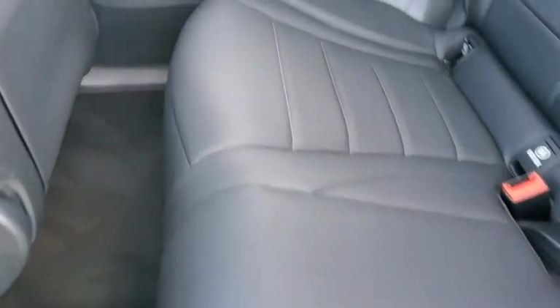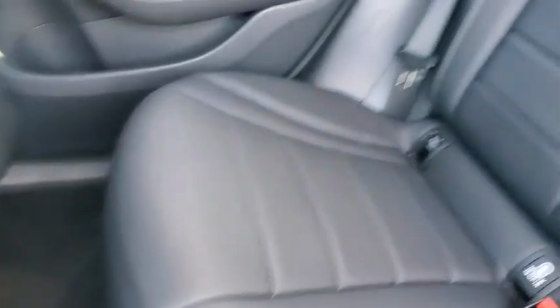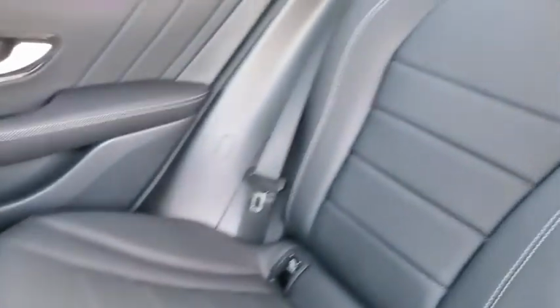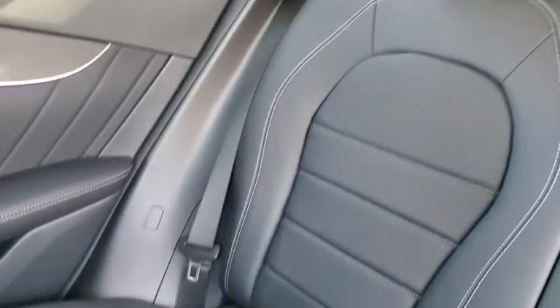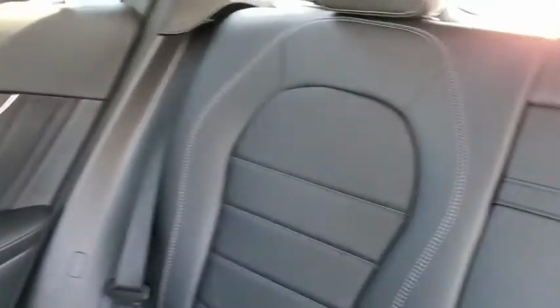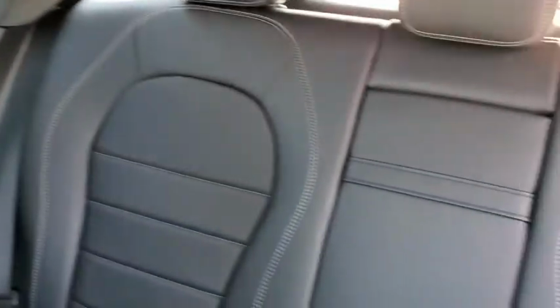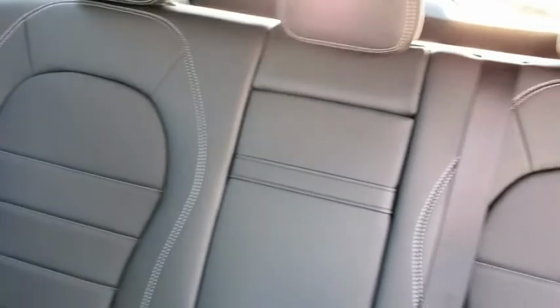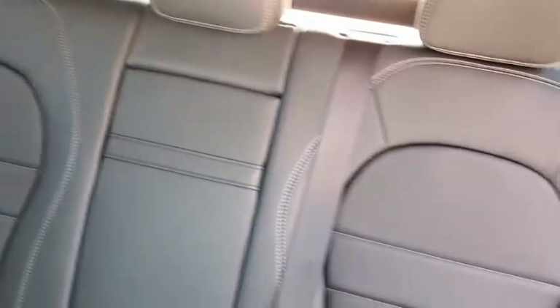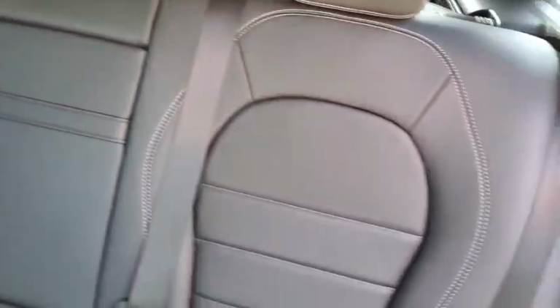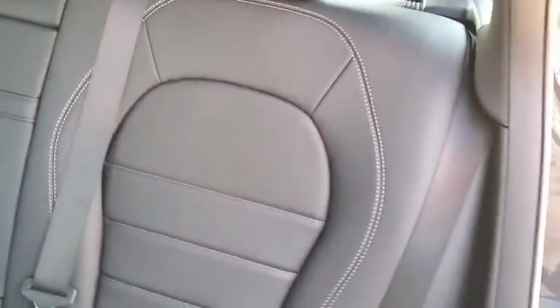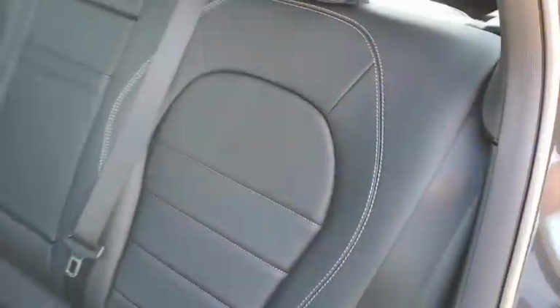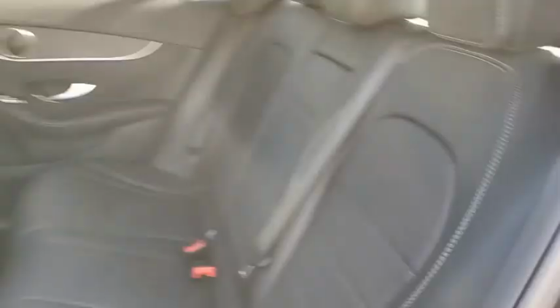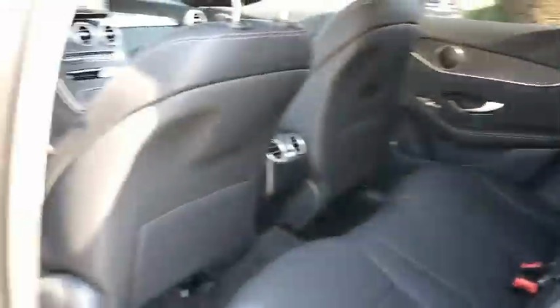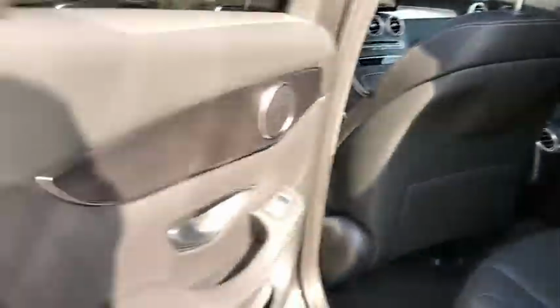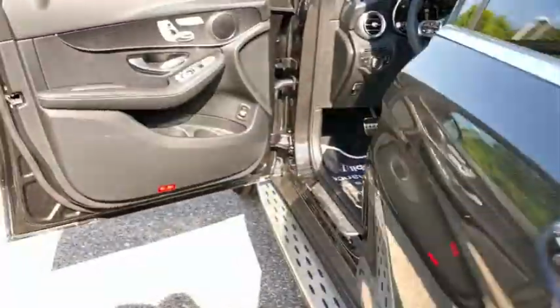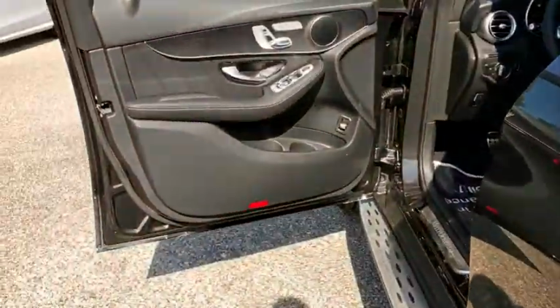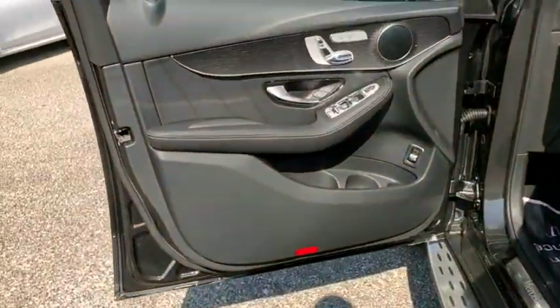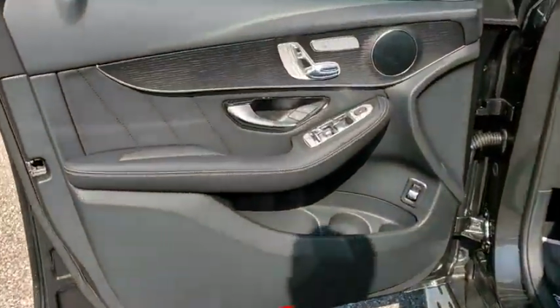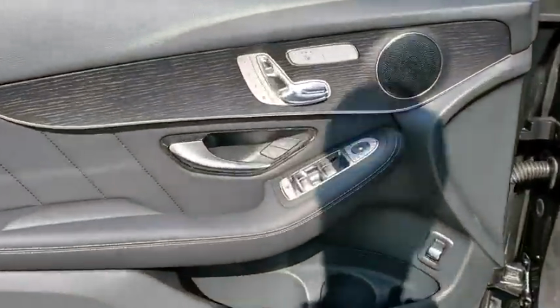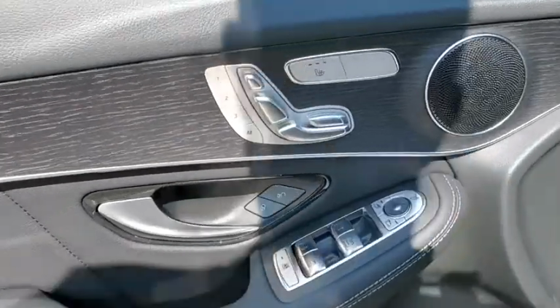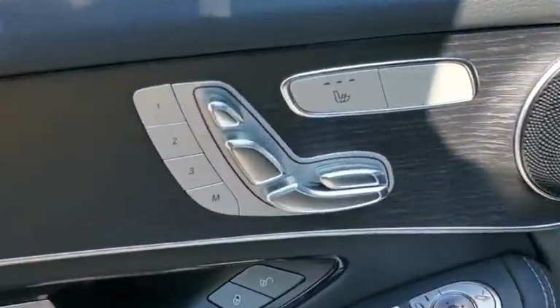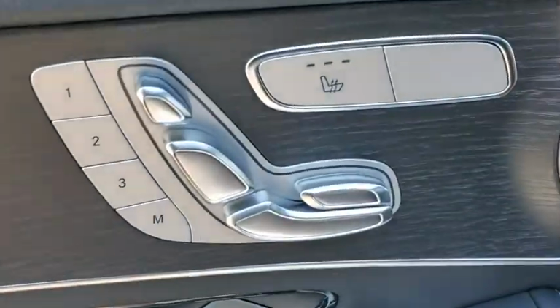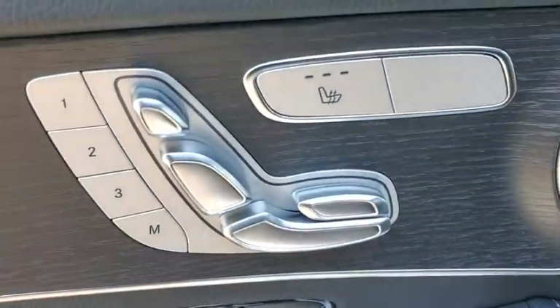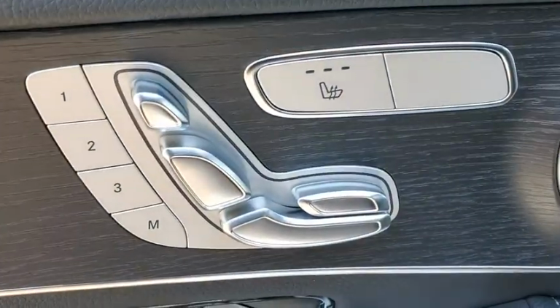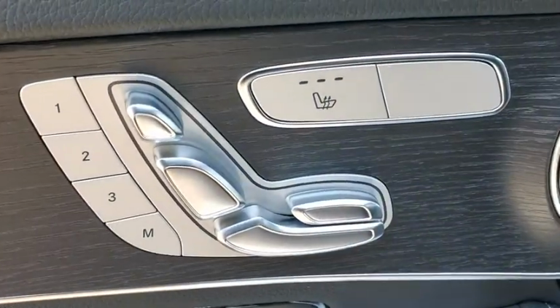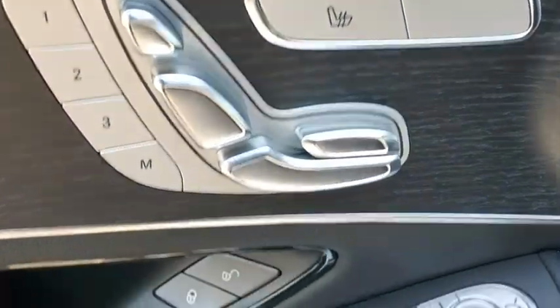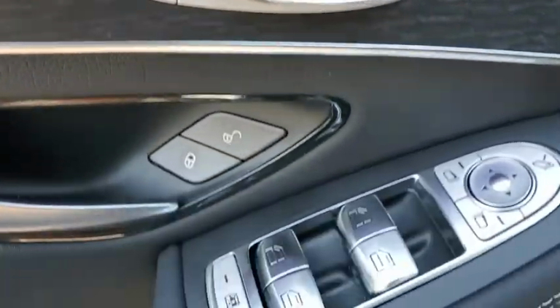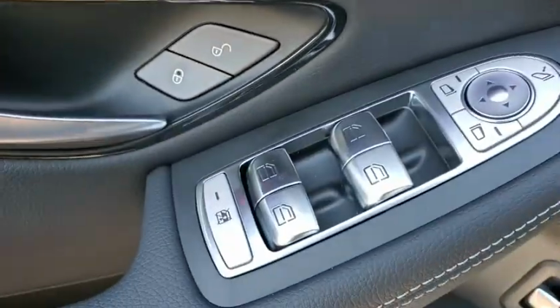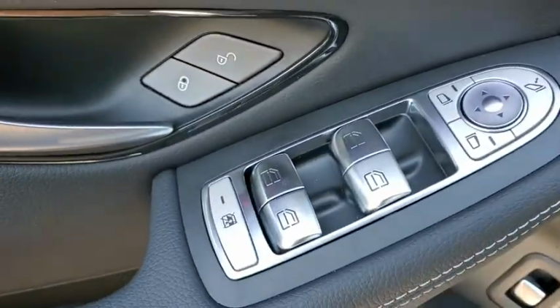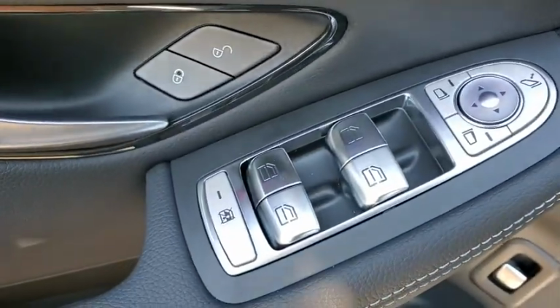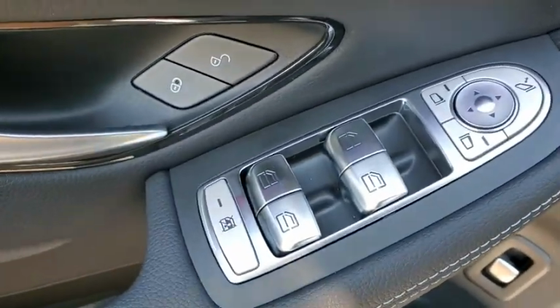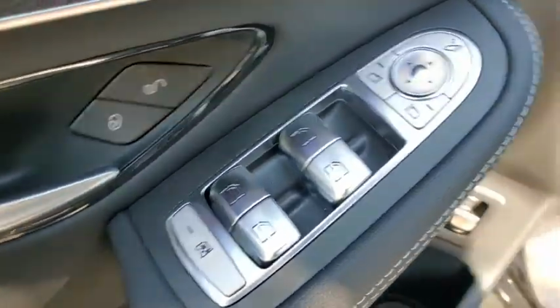Heated front seat, security system, trip computer, electronic stability control, rear window defroster, brake assist, tachometer, remote keyless entry, panic alarm, overhead console, driver vanity mirror.